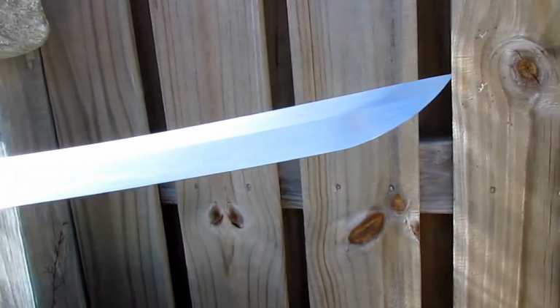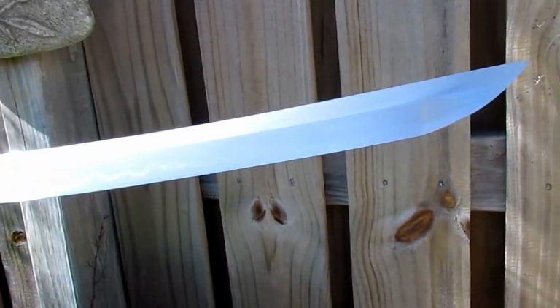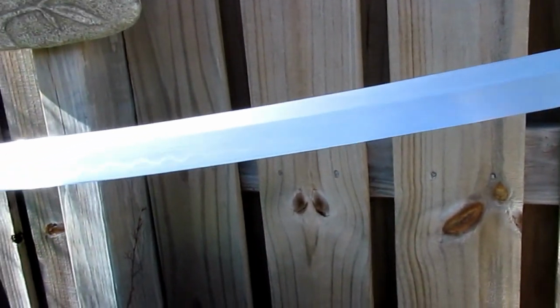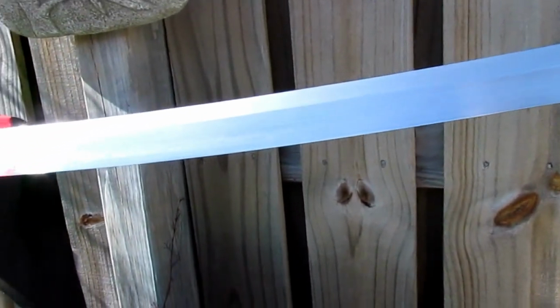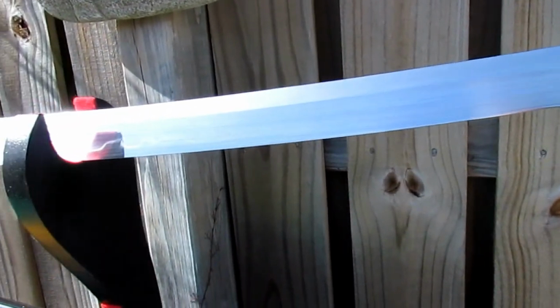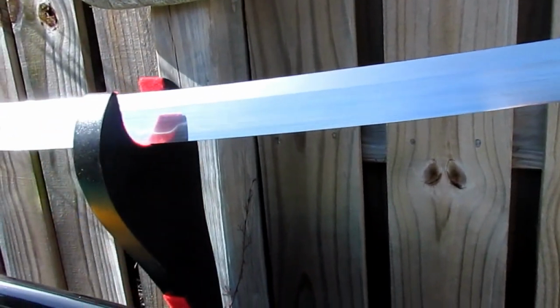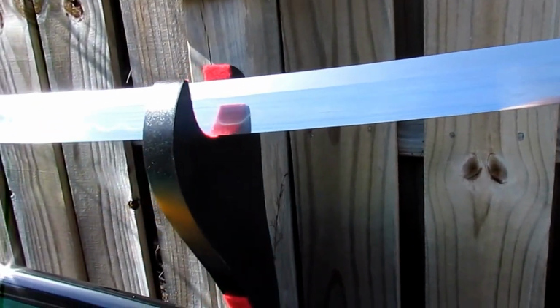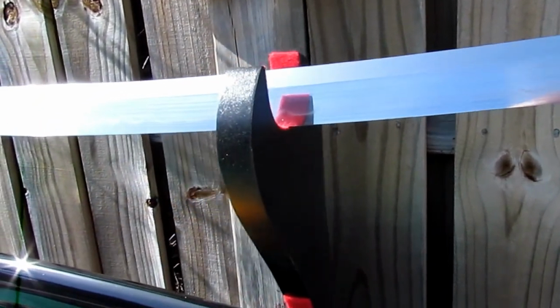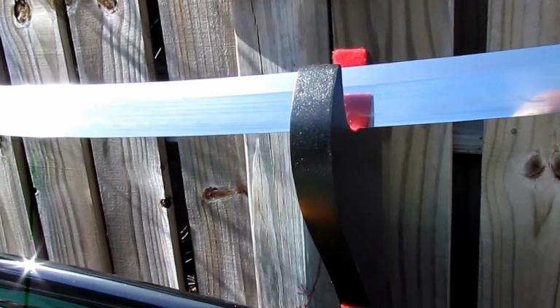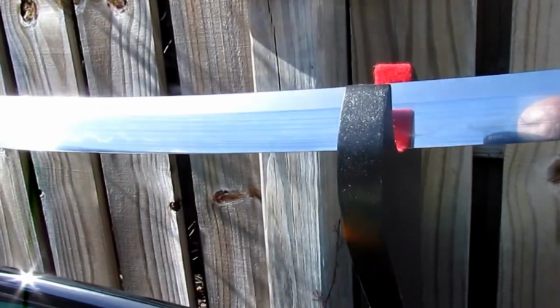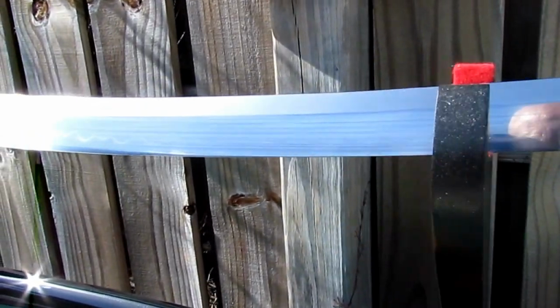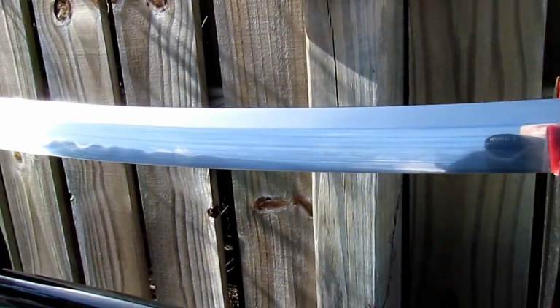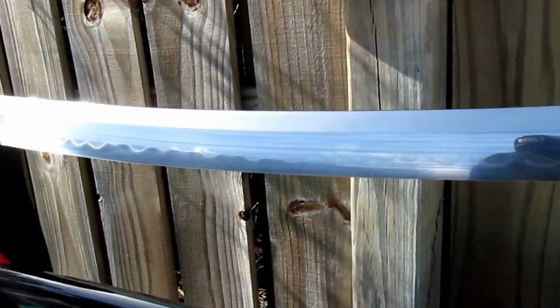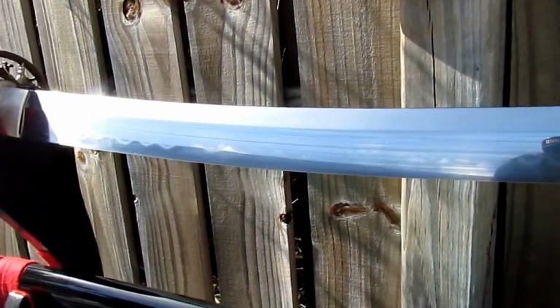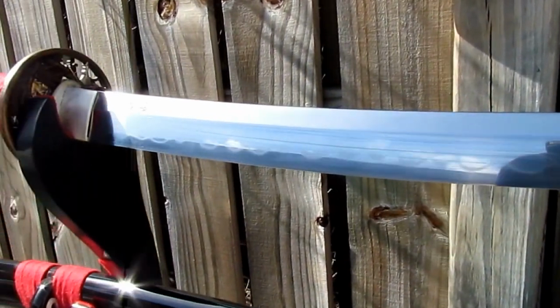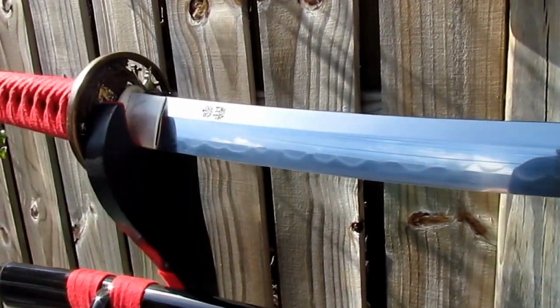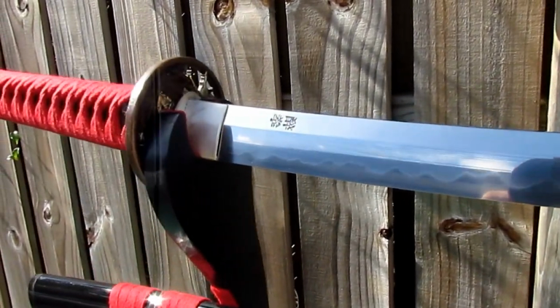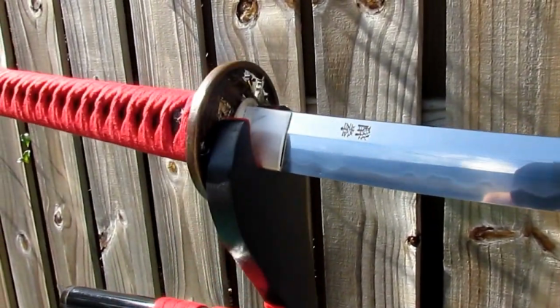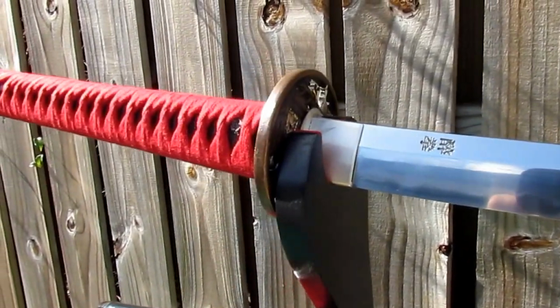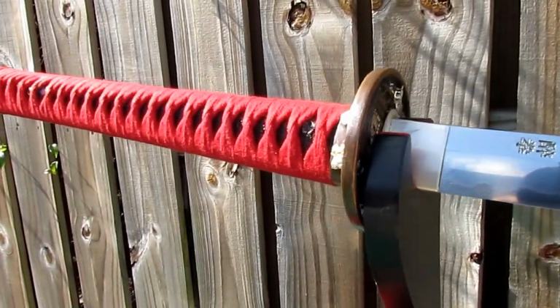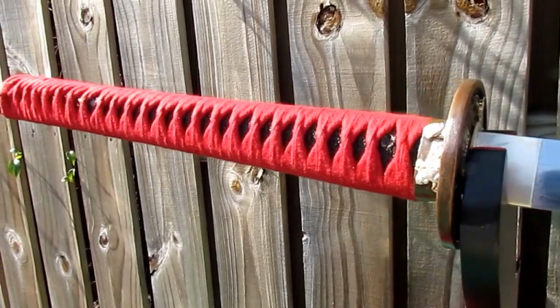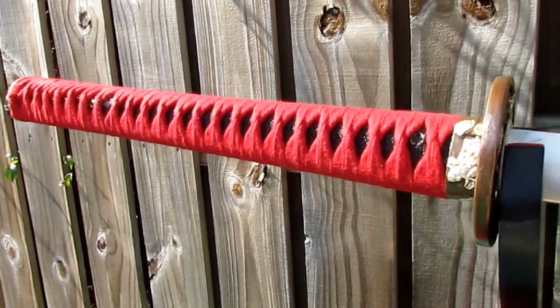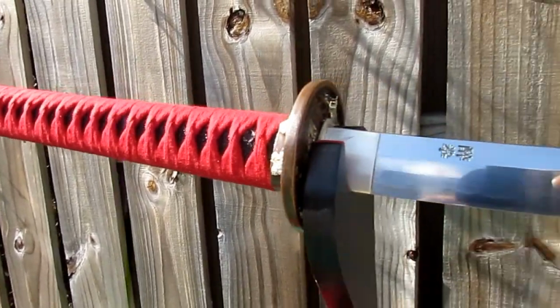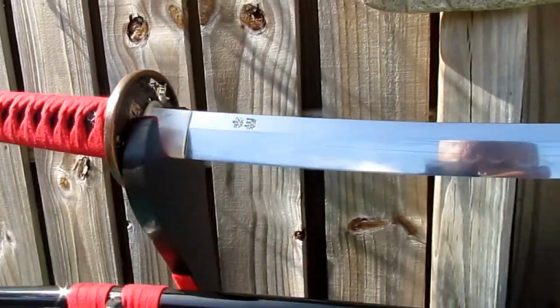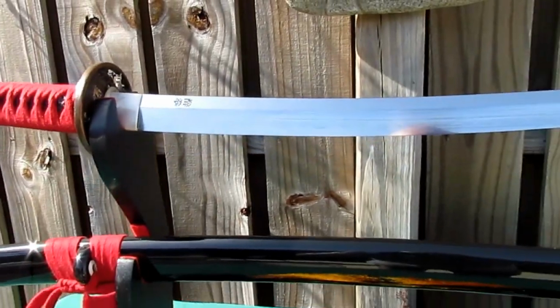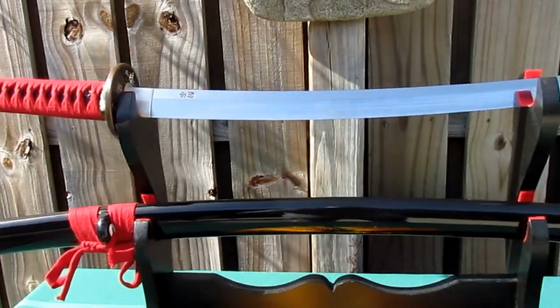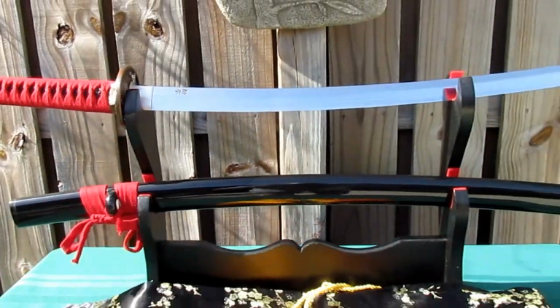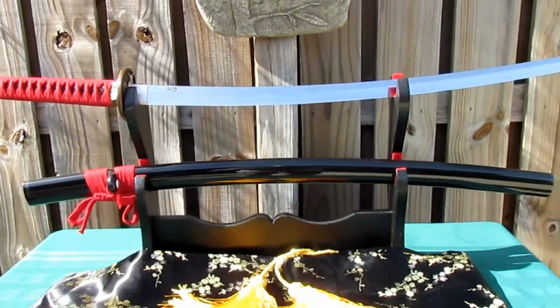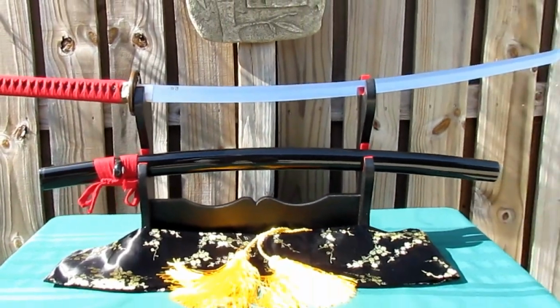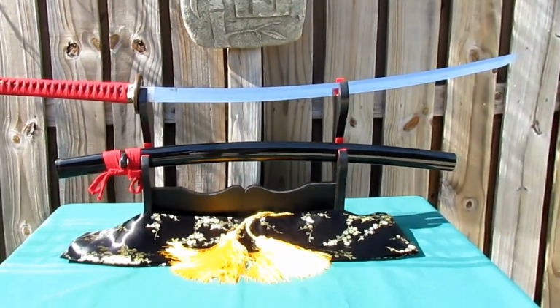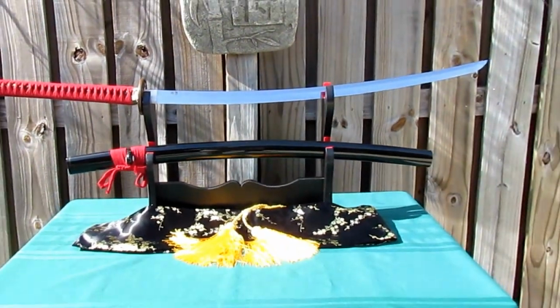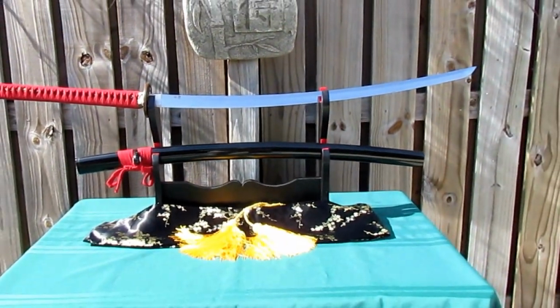The blade of this sword is ultra sharp and can readily slice through triple roll tatami omote mats.